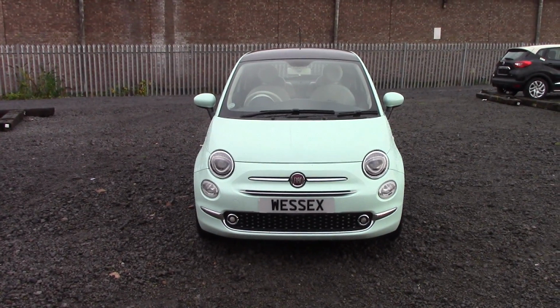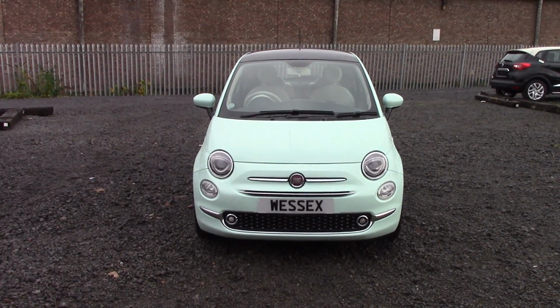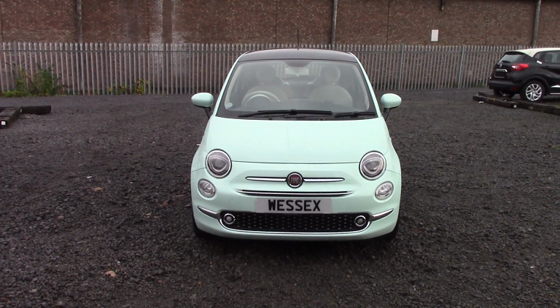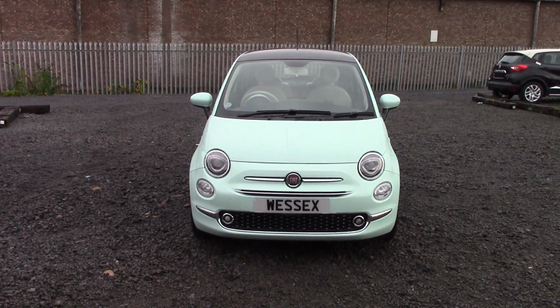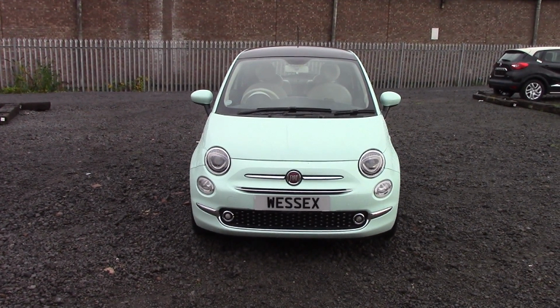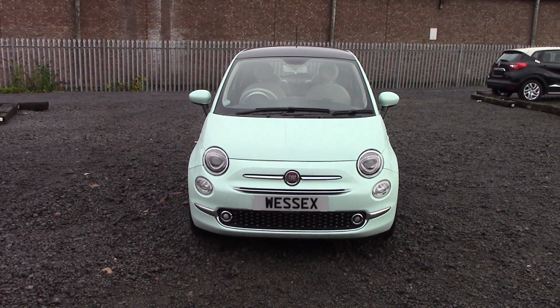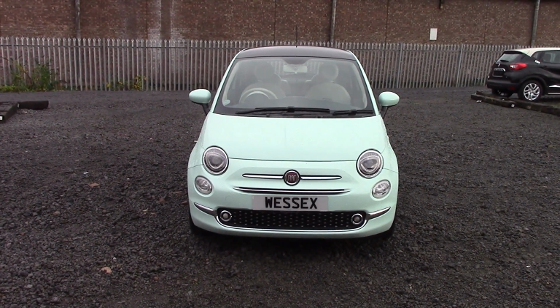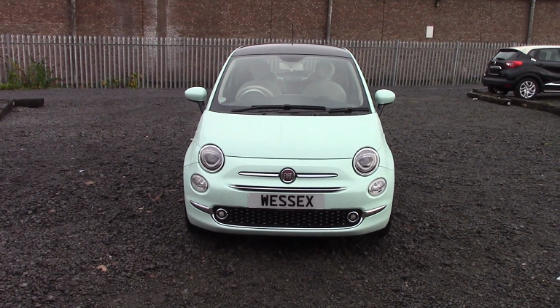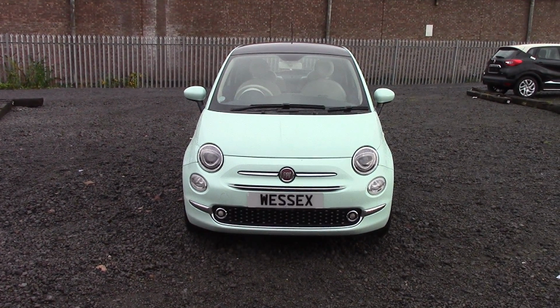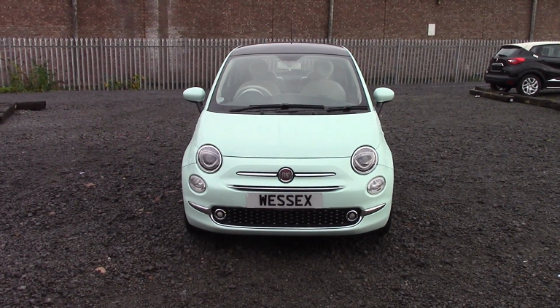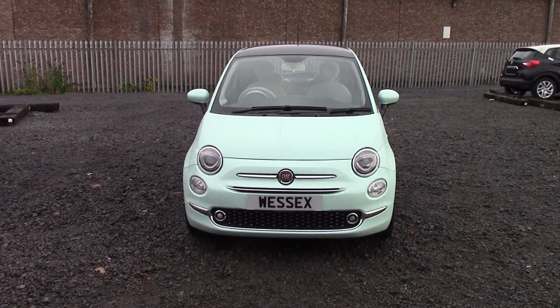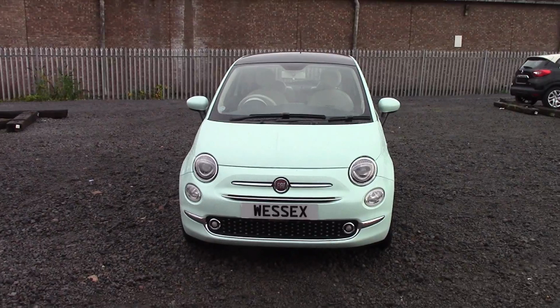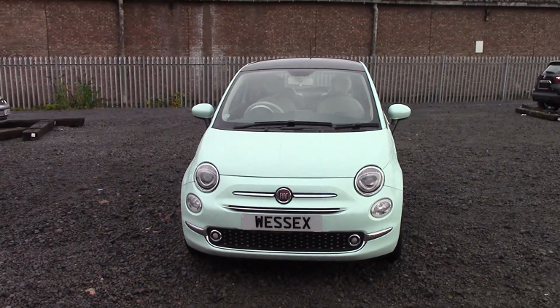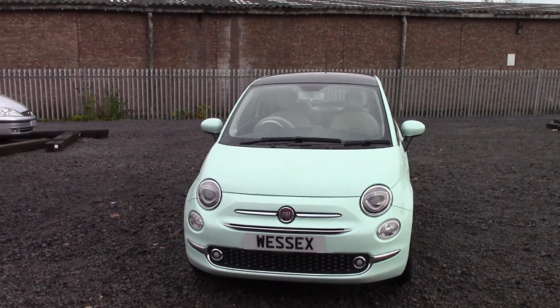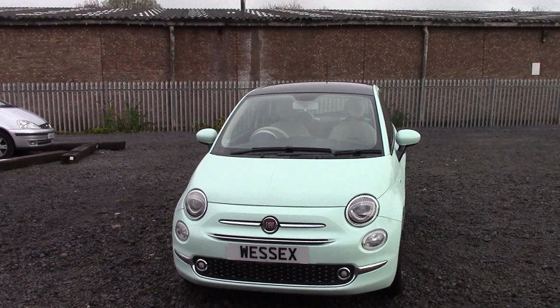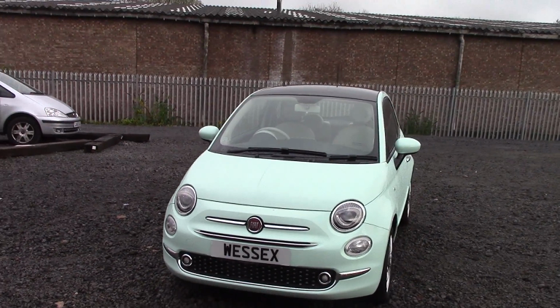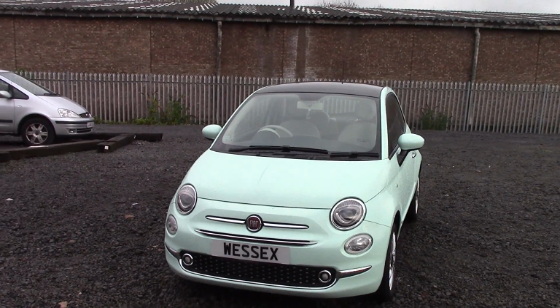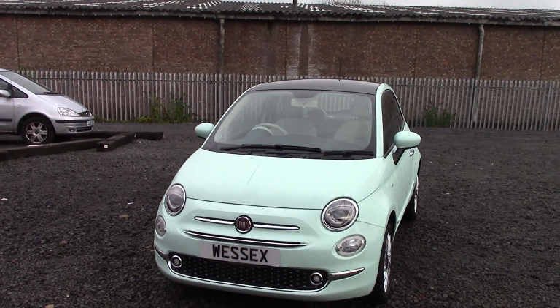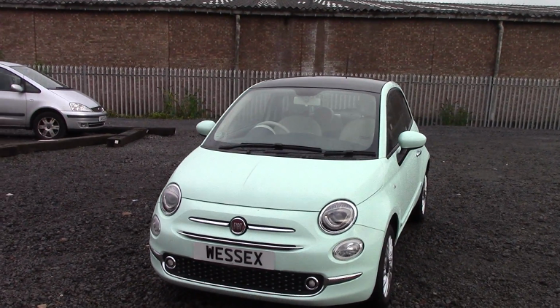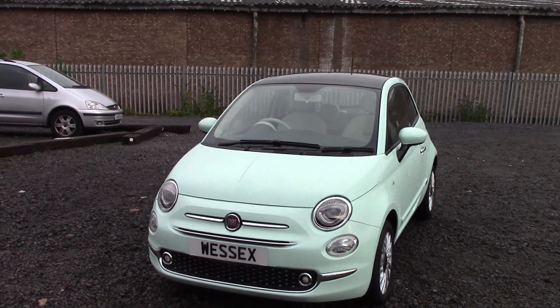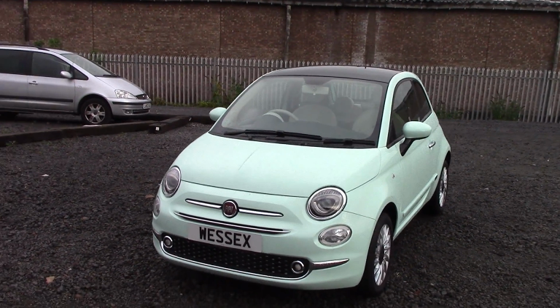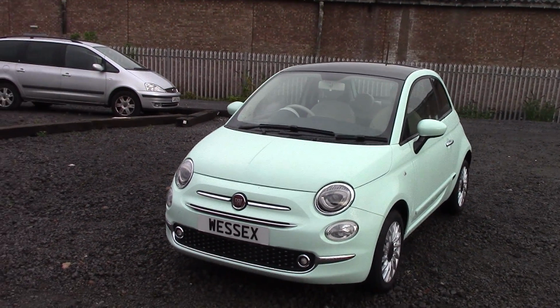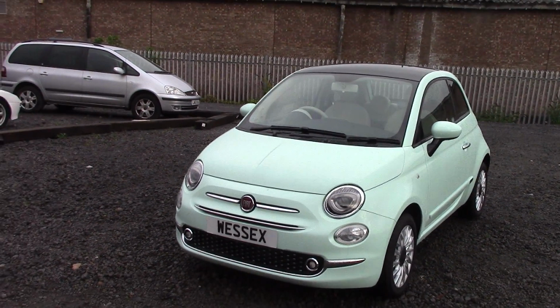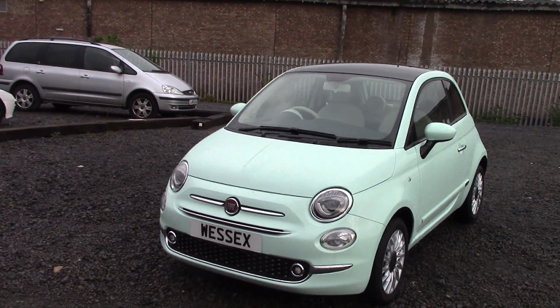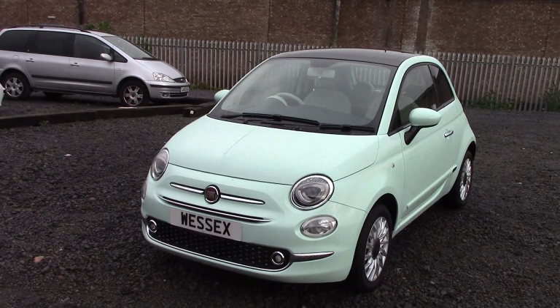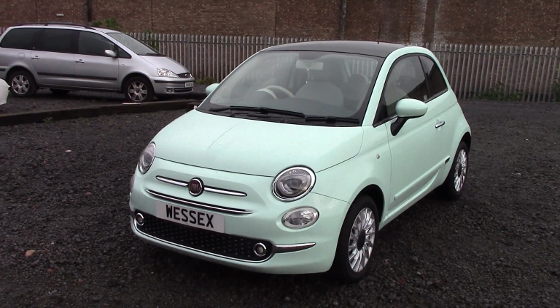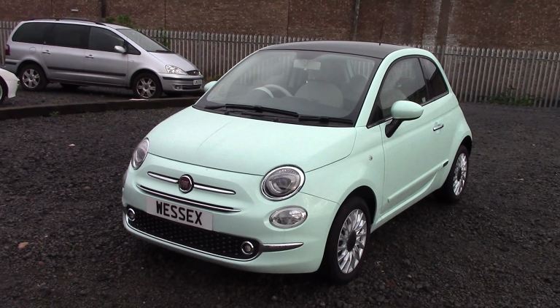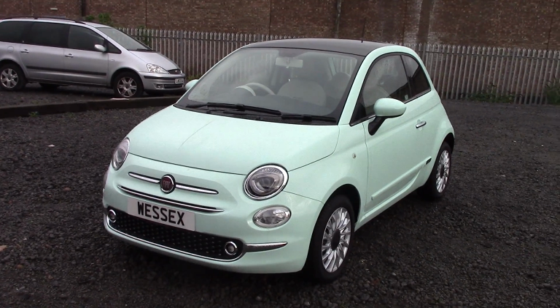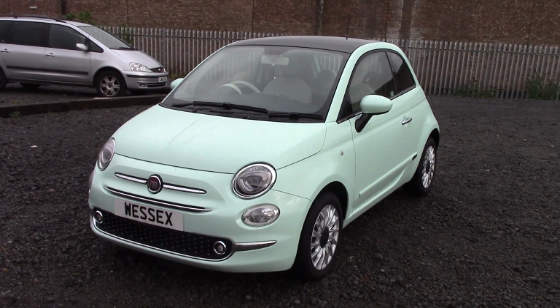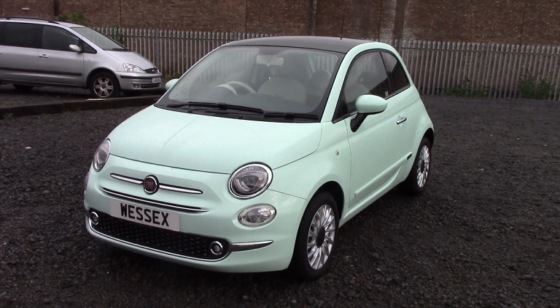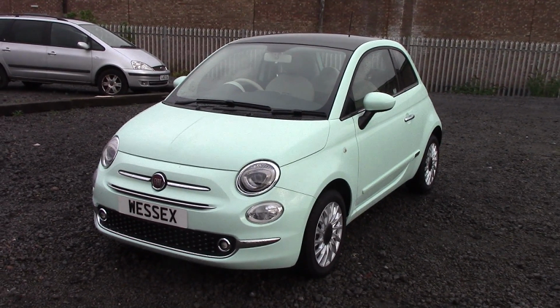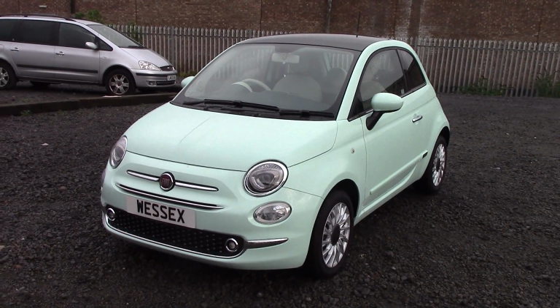Welcome to Wessex Garages on Panath Road in Cardiff. Here today we have a Fiat 500 Lounge which comes on a 65 plate. This is a pre-registered vehicle in a smooth mint colour with a 1.2 petrol engine.